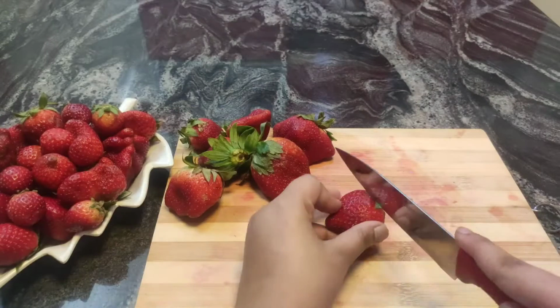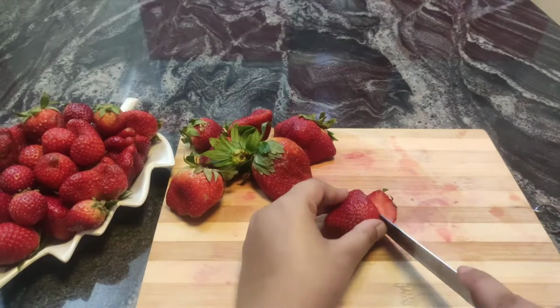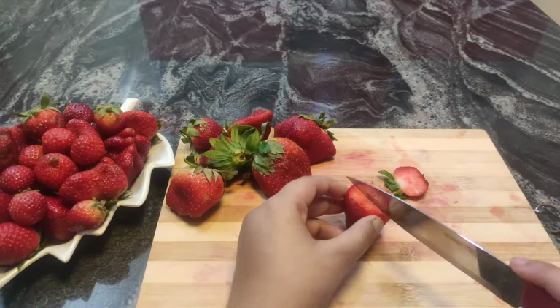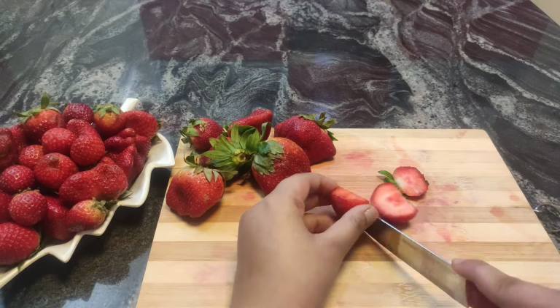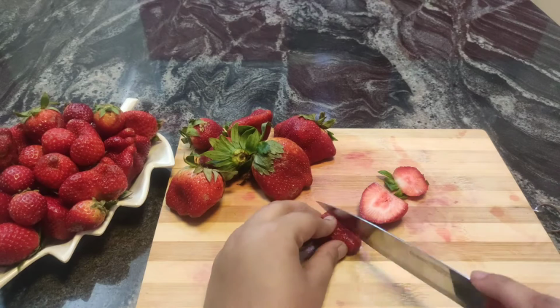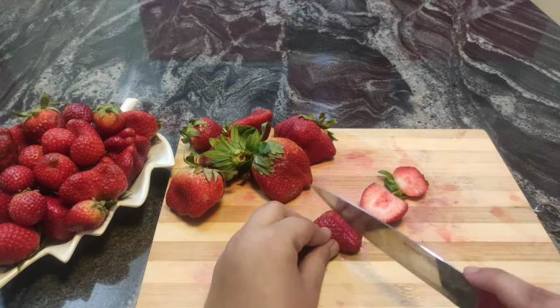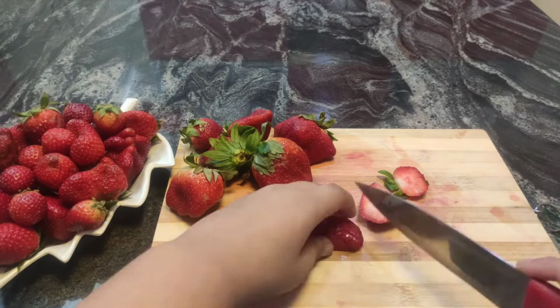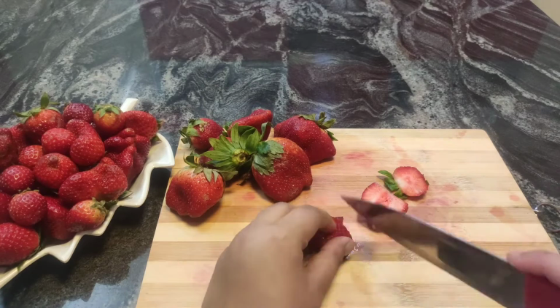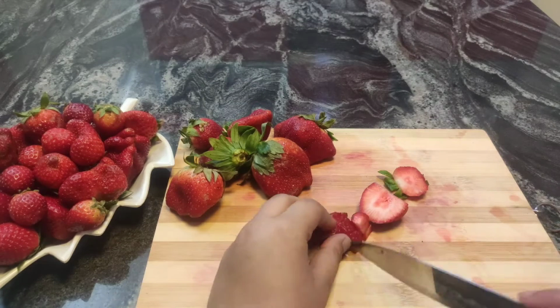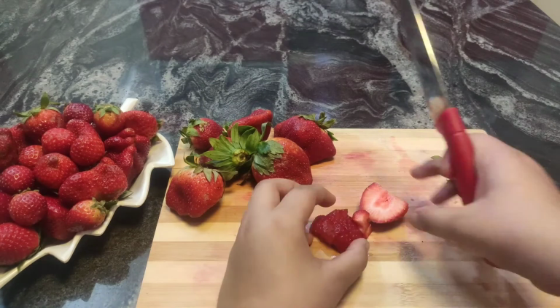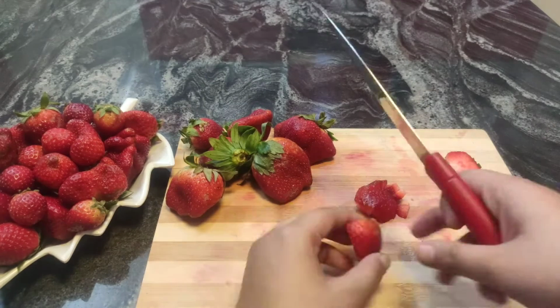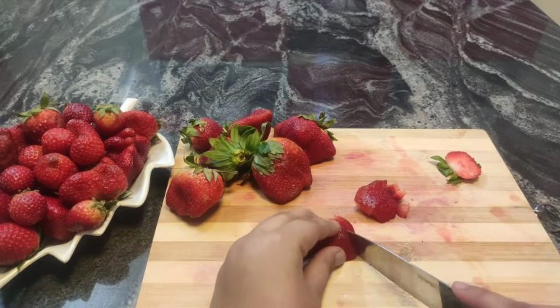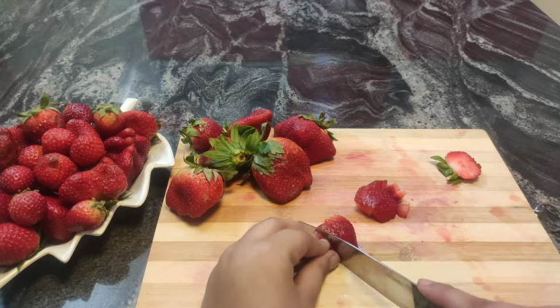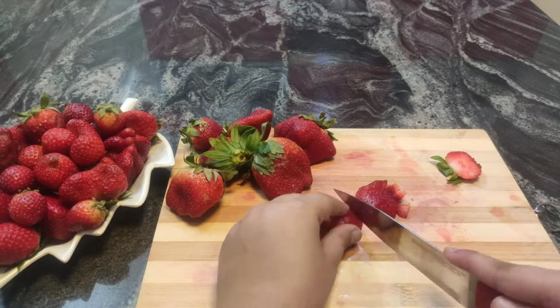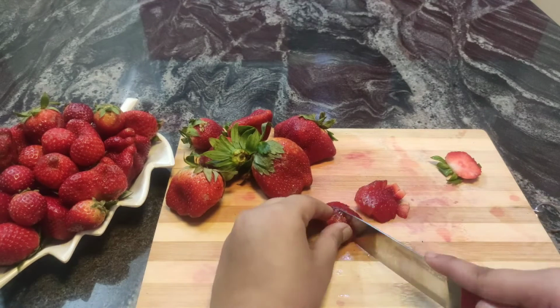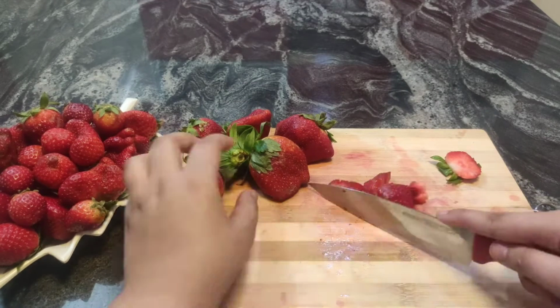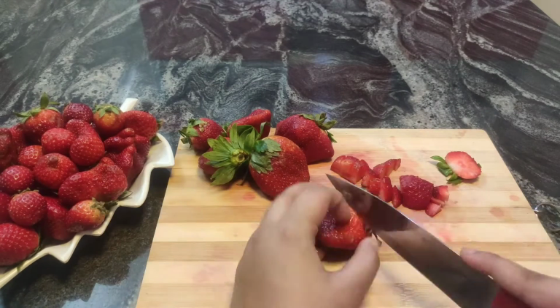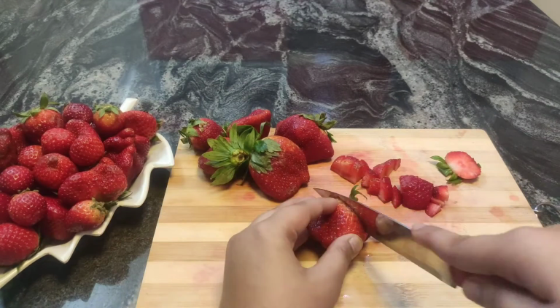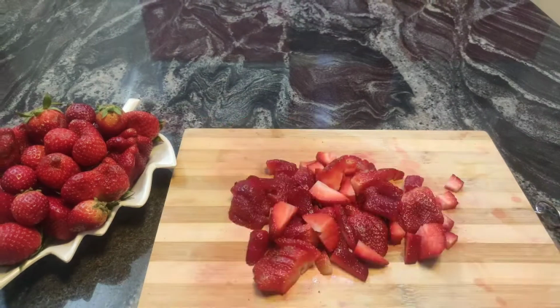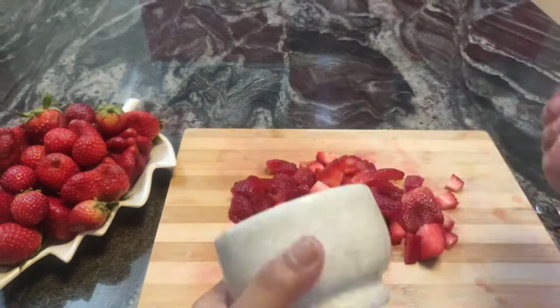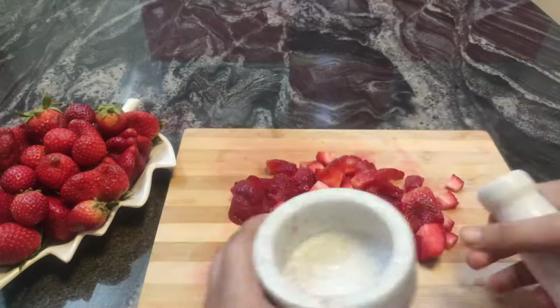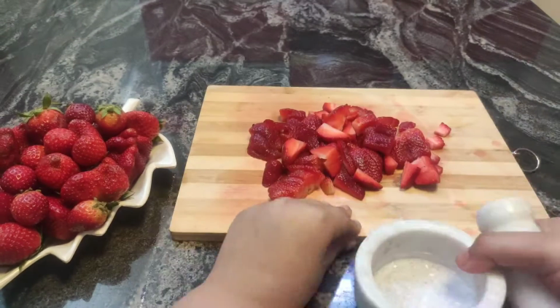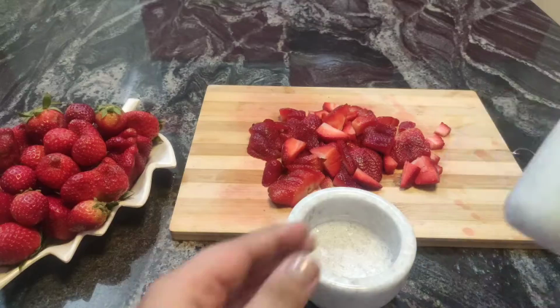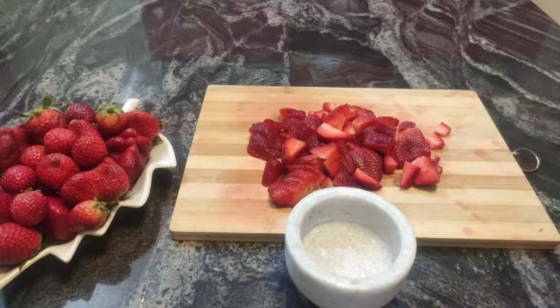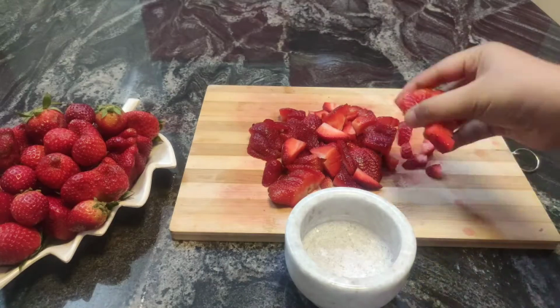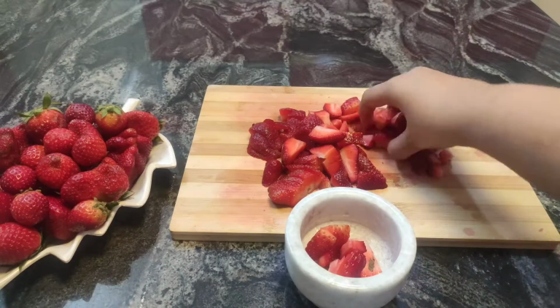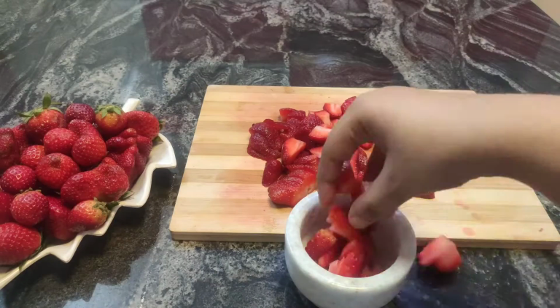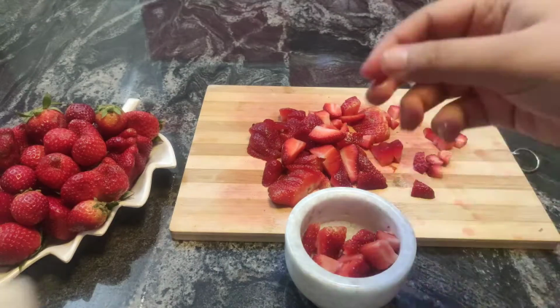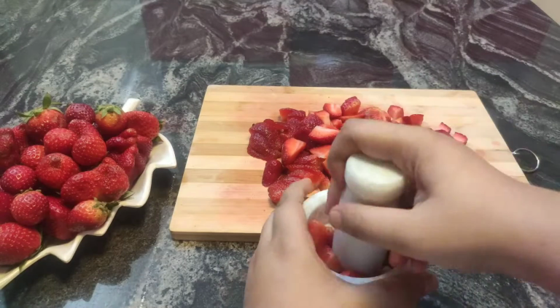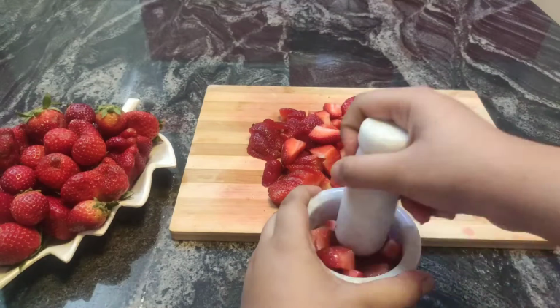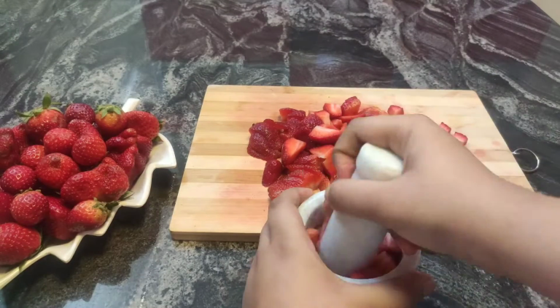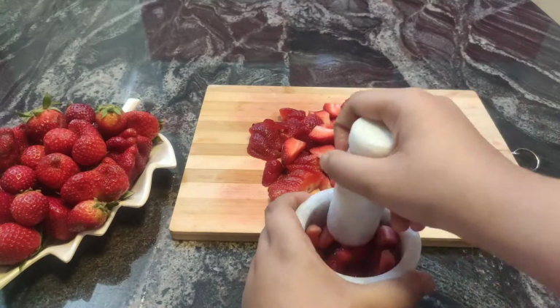So let's start. First, you're going to chop up about 1 cup of strawberries and then mash it down with the help of a mortar and pestle.